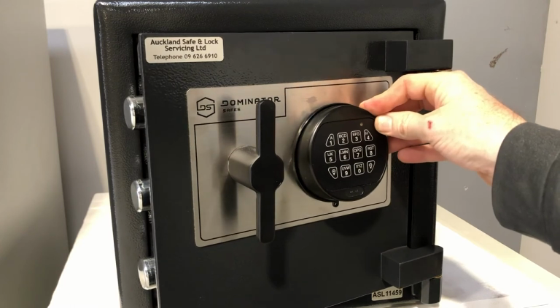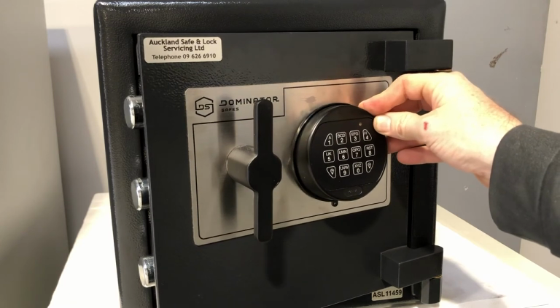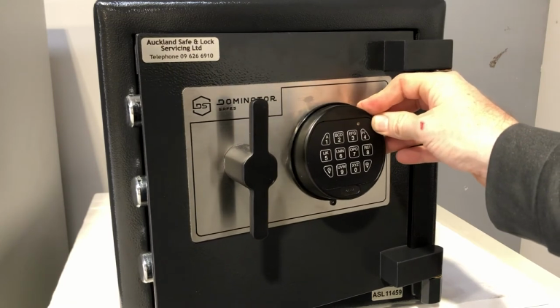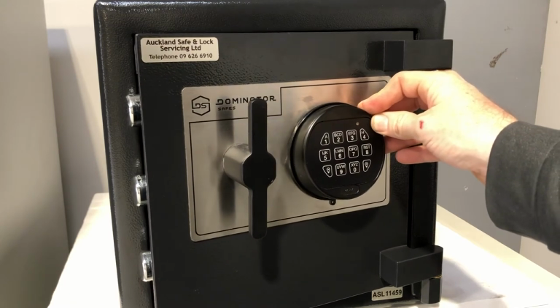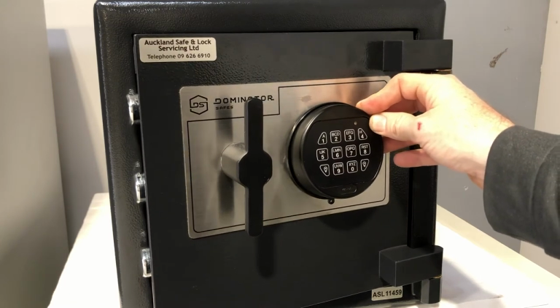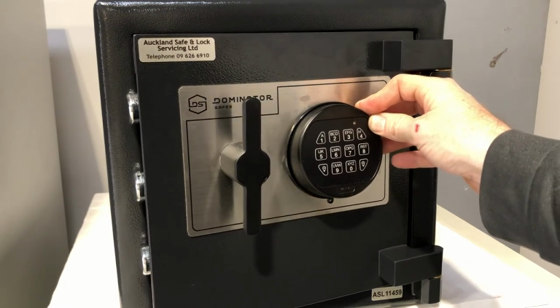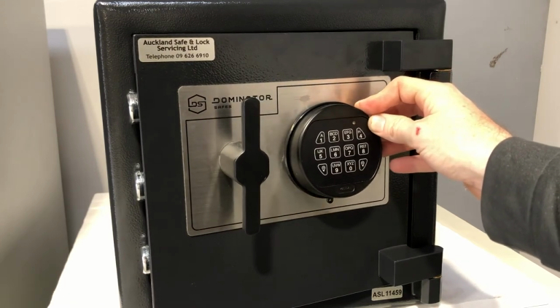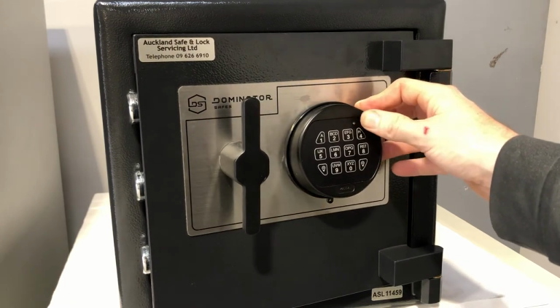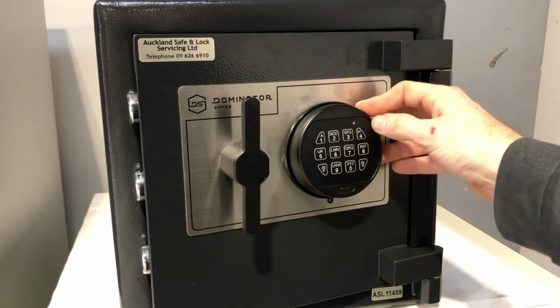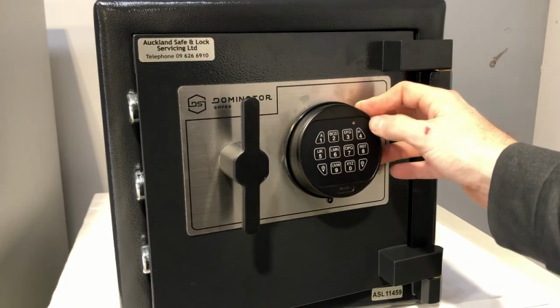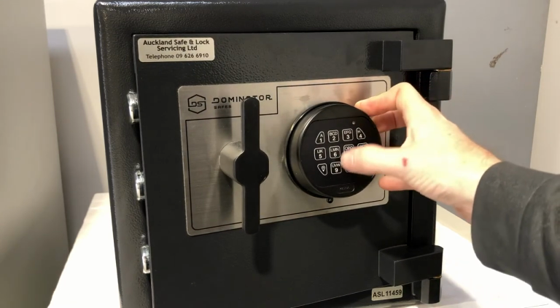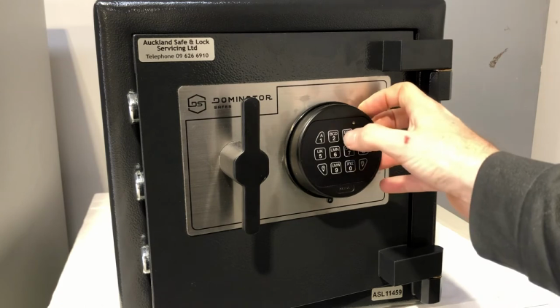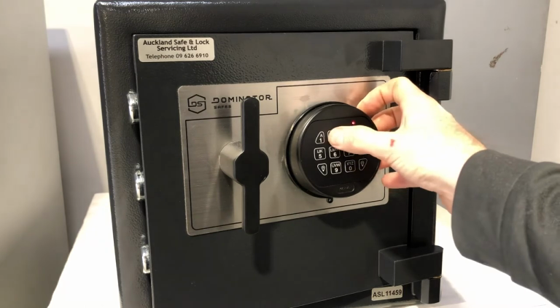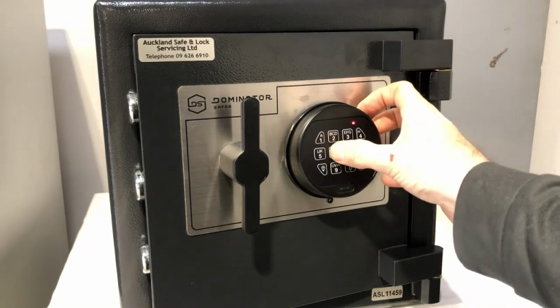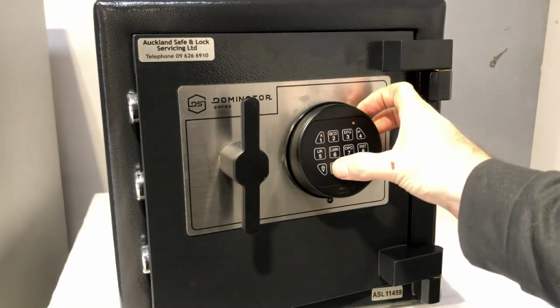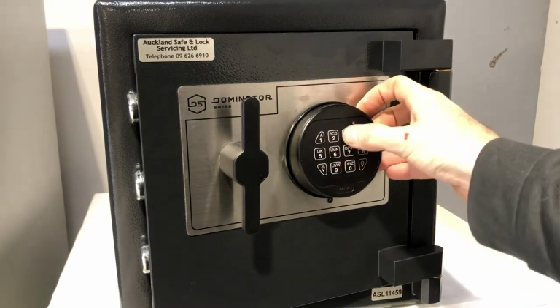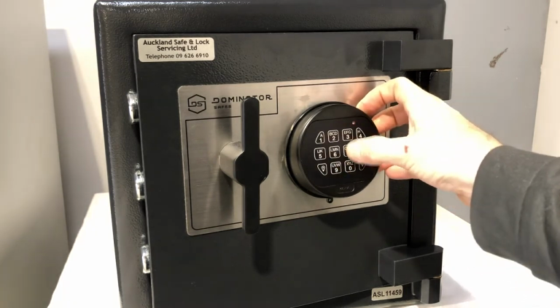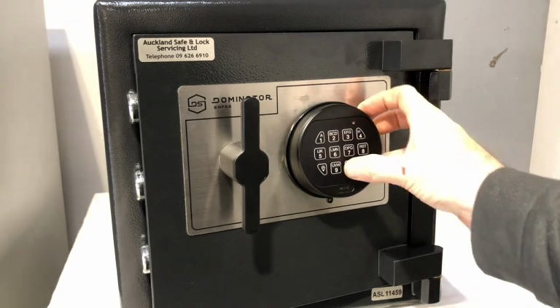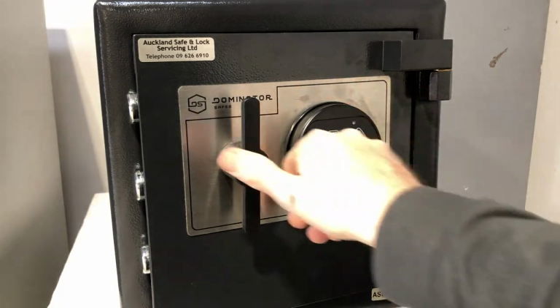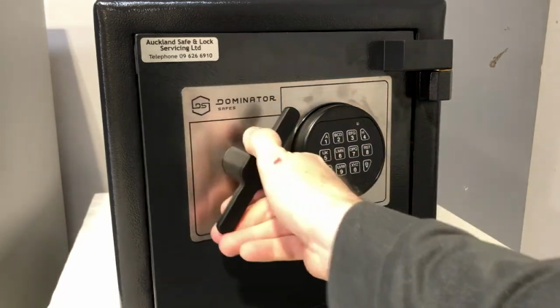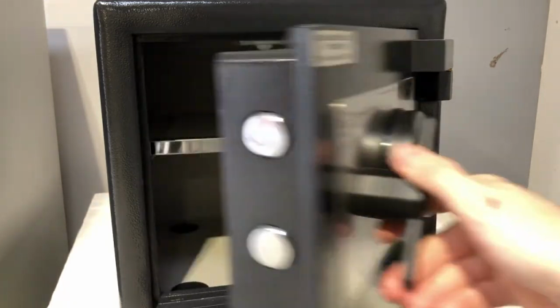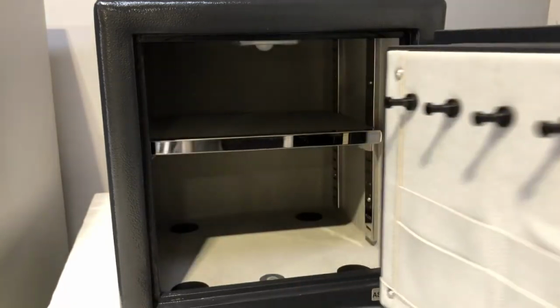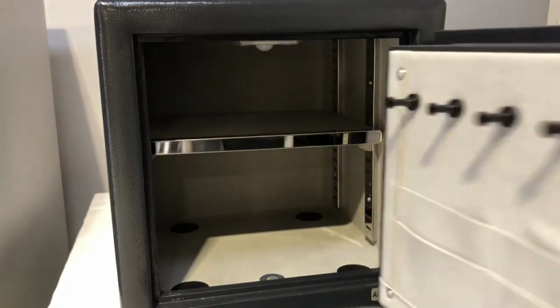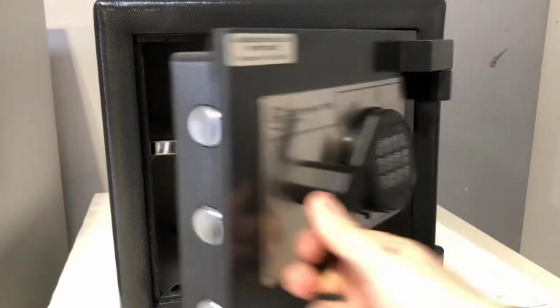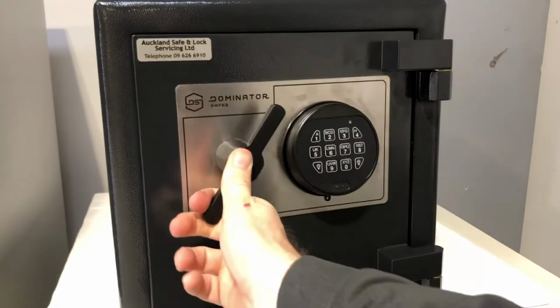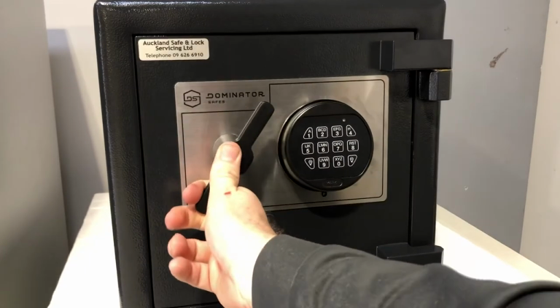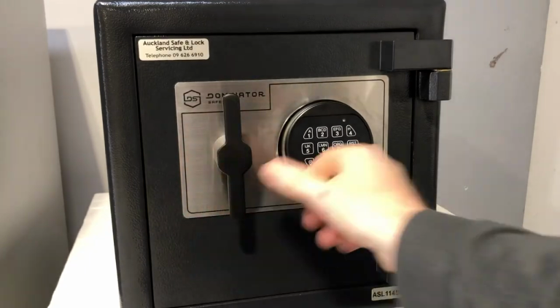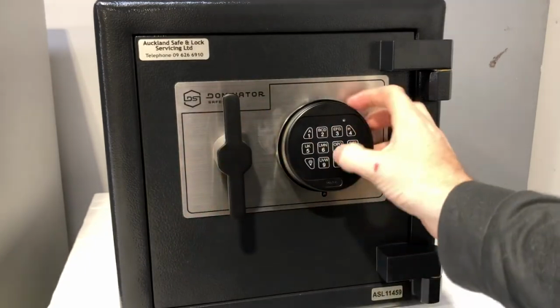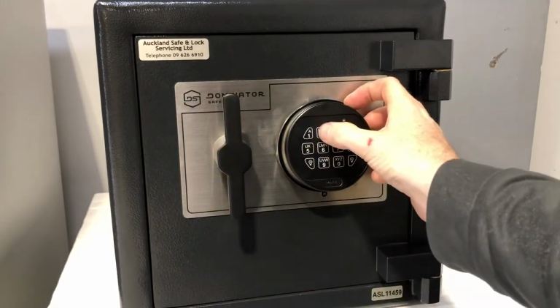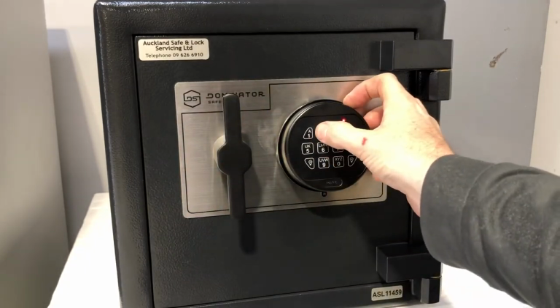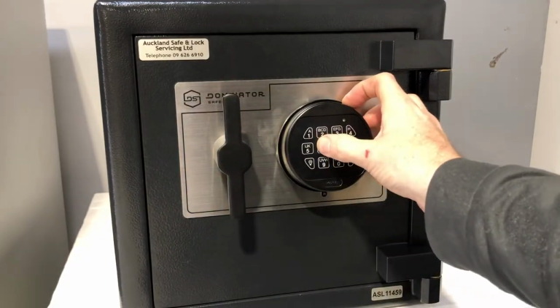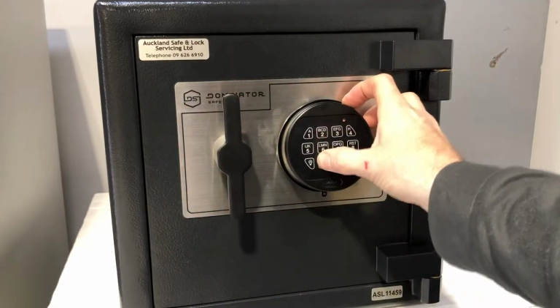Now we just want to test that code three times to make sure it operates. There we go, perfect — we'll try it two more times.